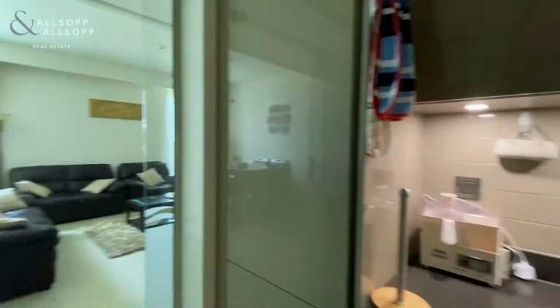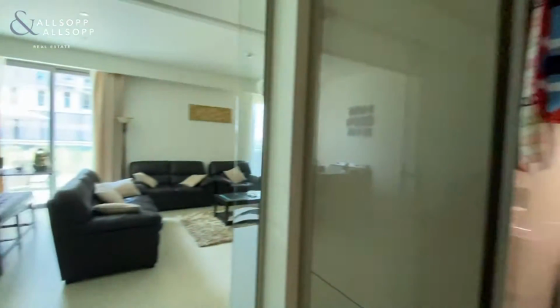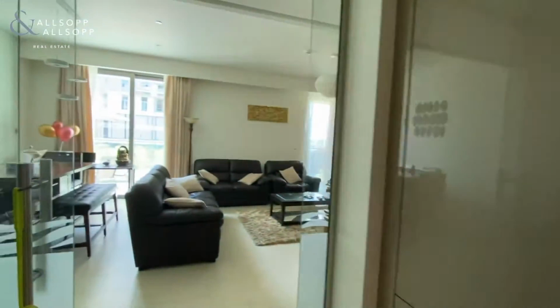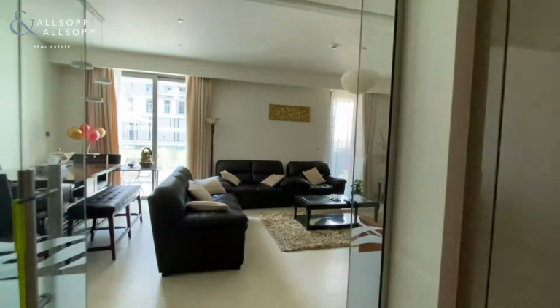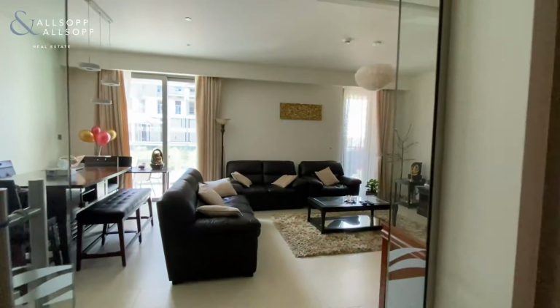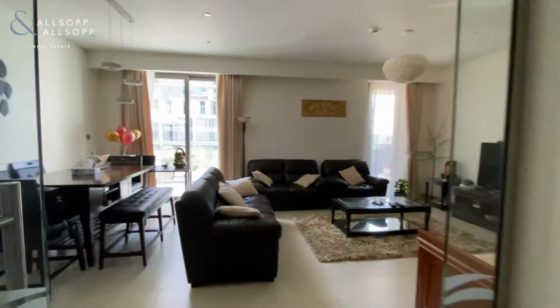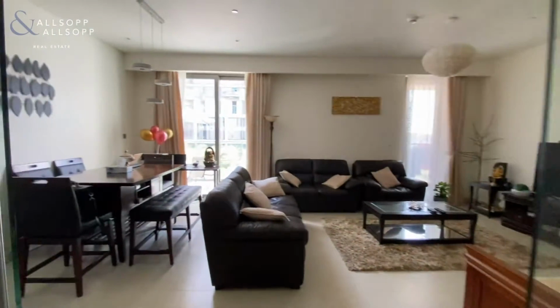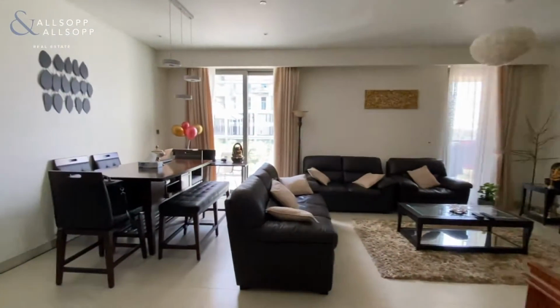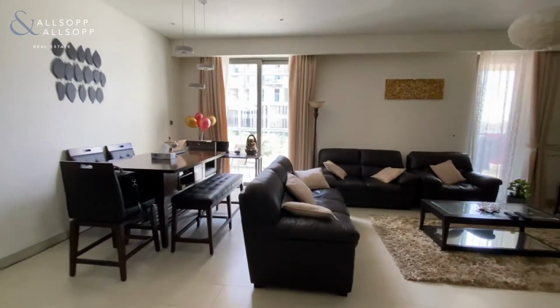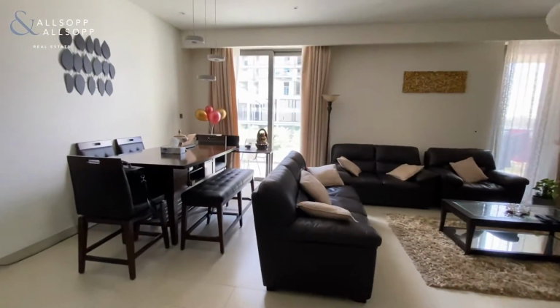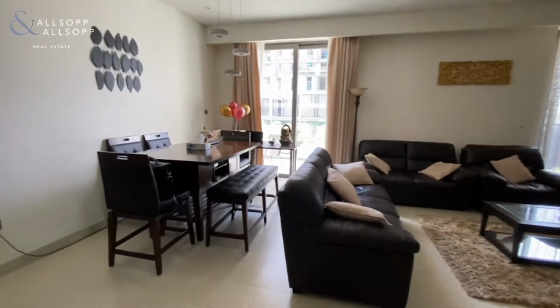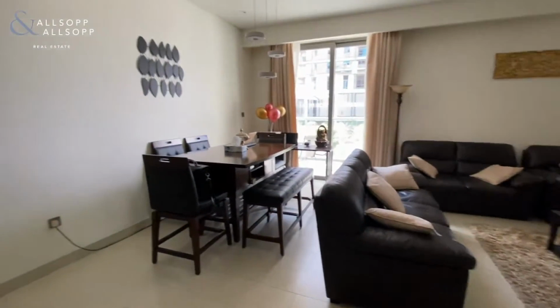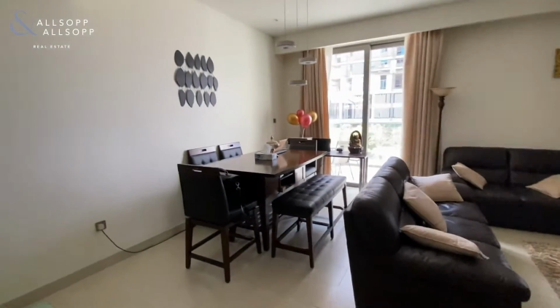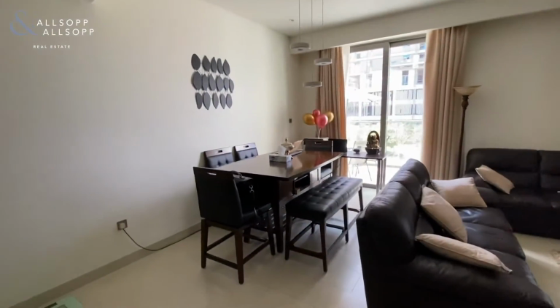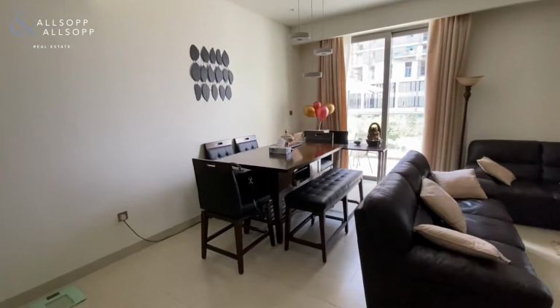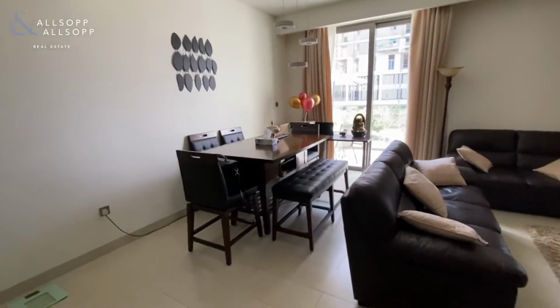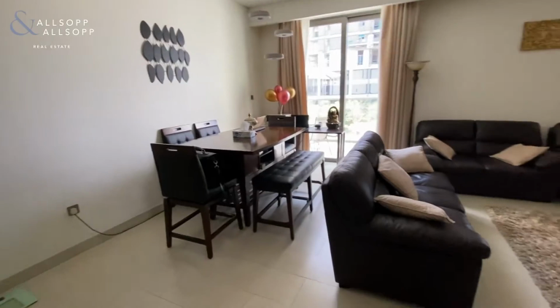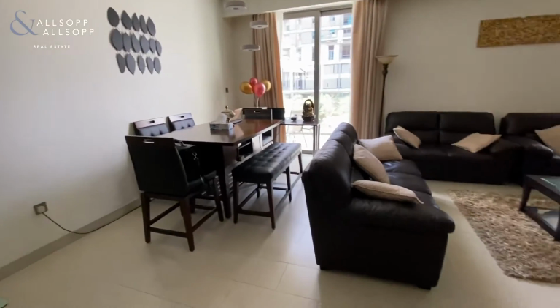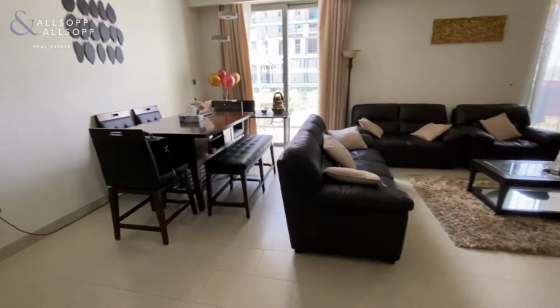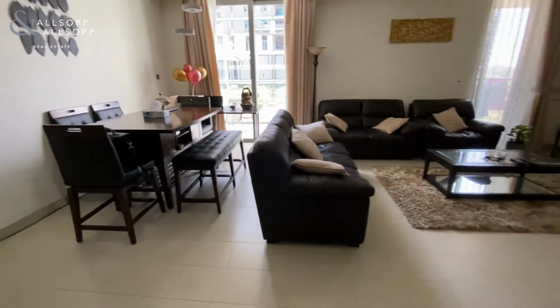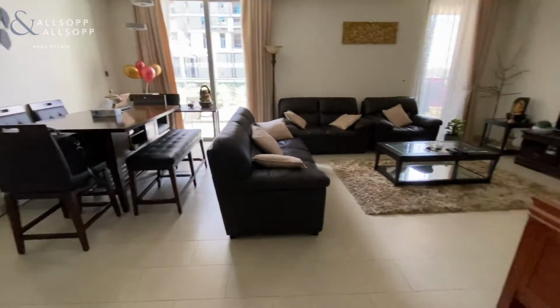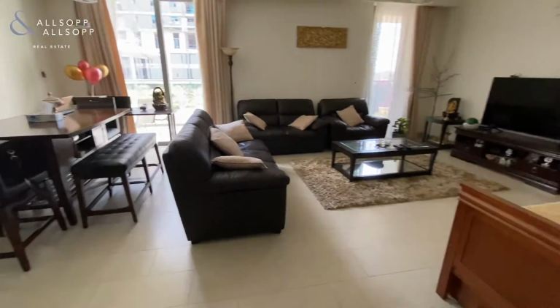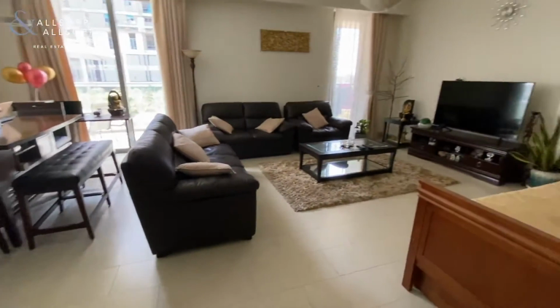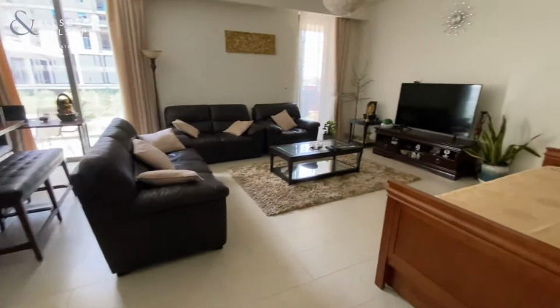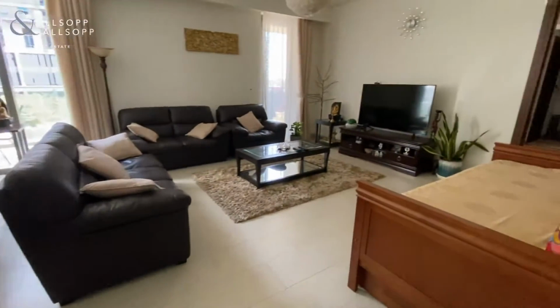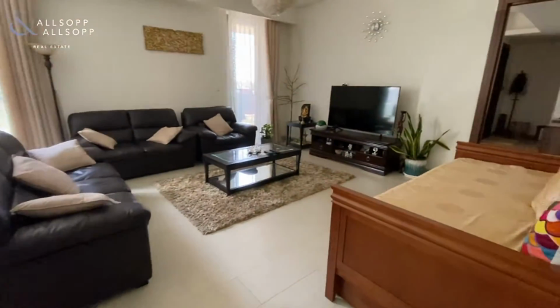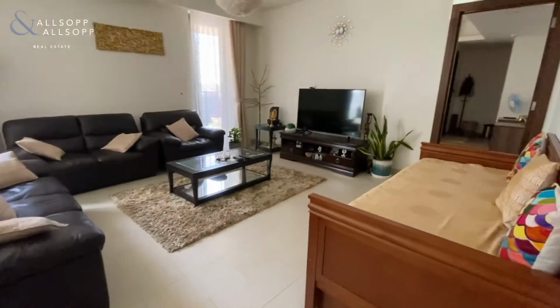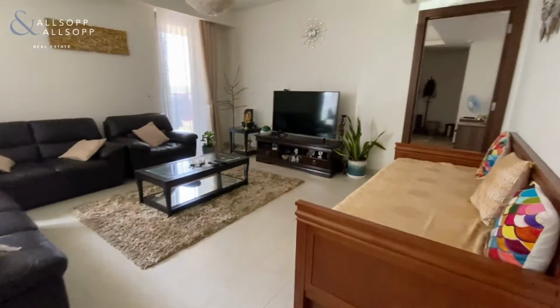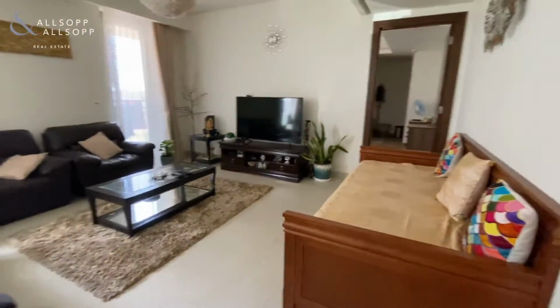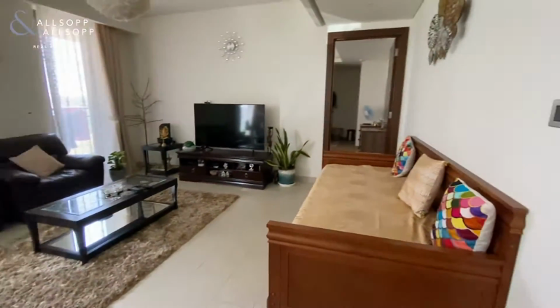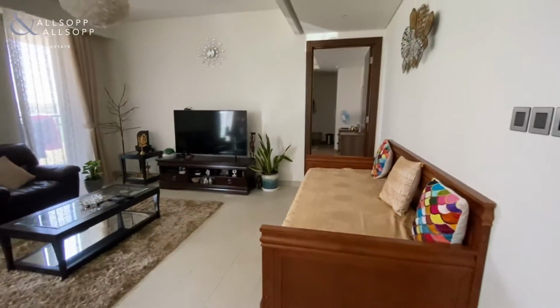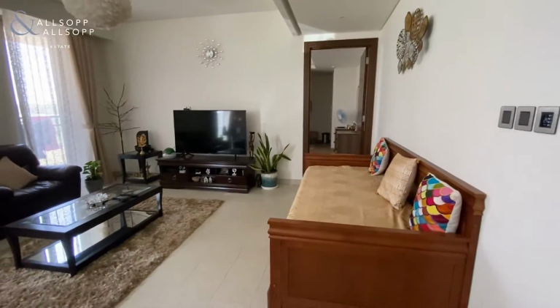The apartment size is one of the largest in the development at 1,669 square feet. As you can see in the living room, there's plenty of space for both living and dining.